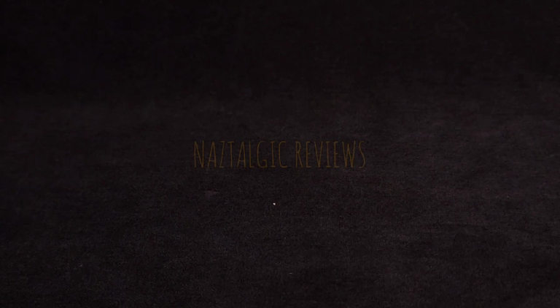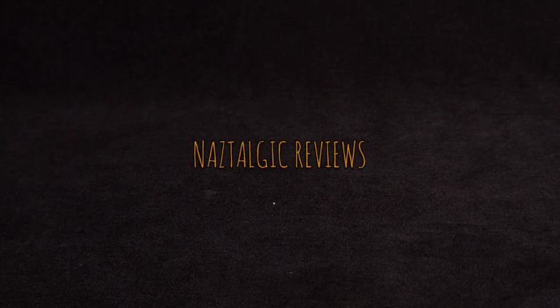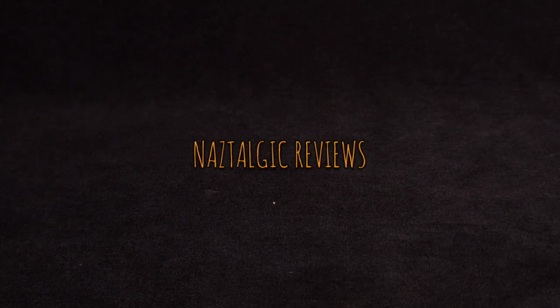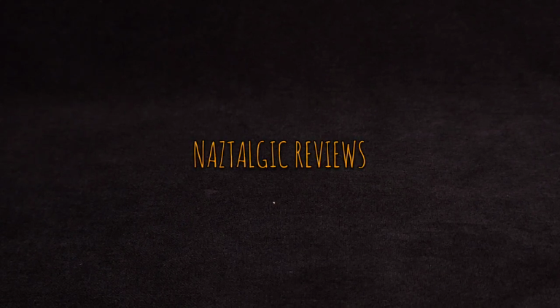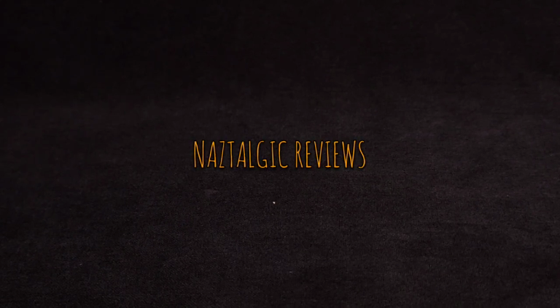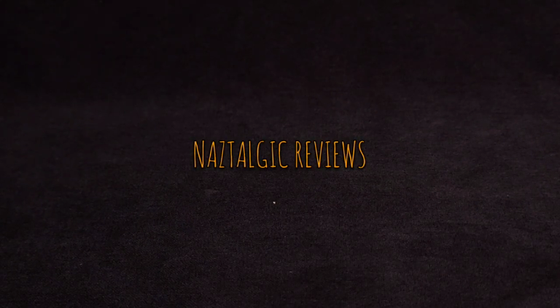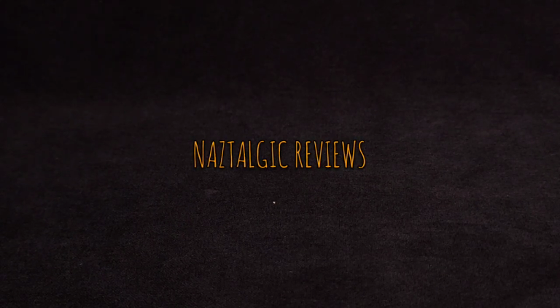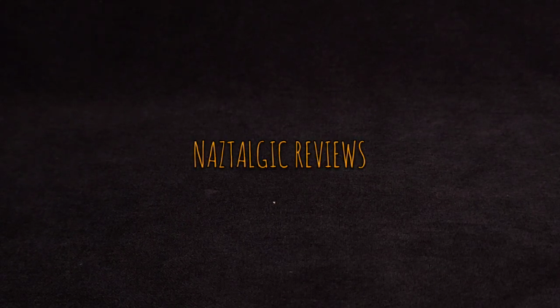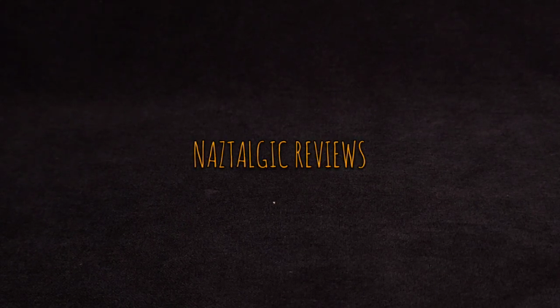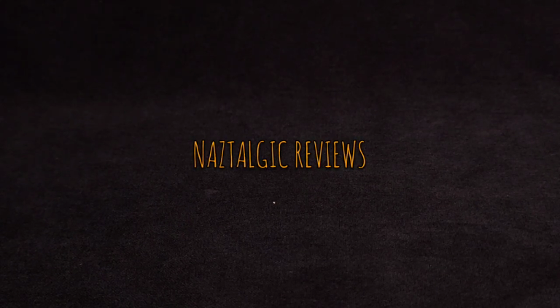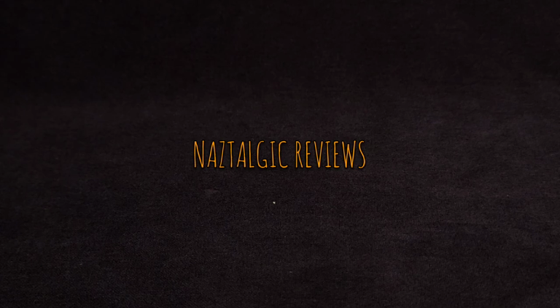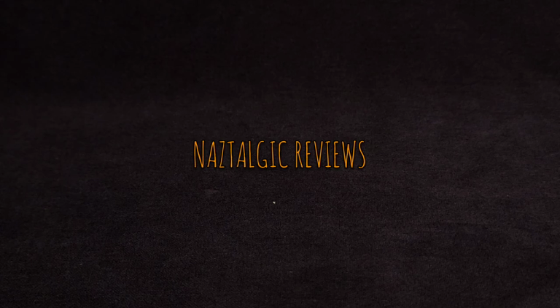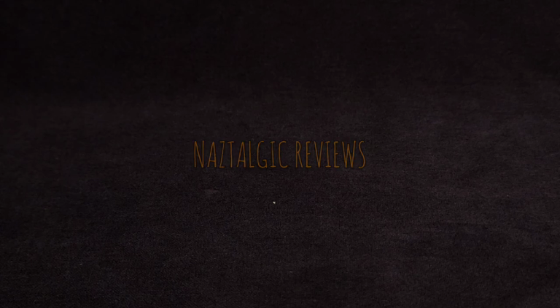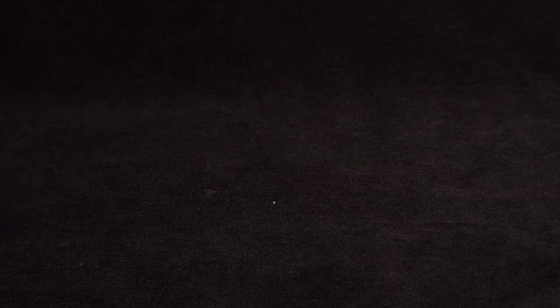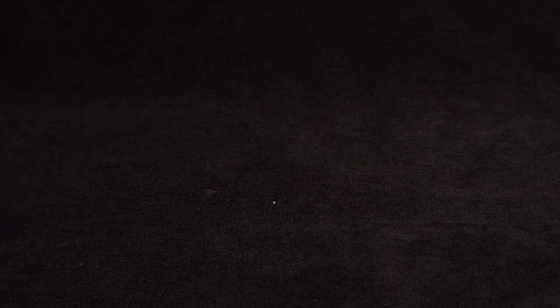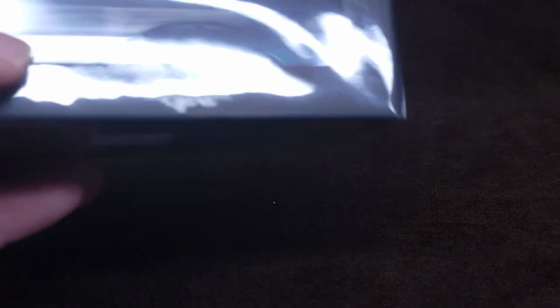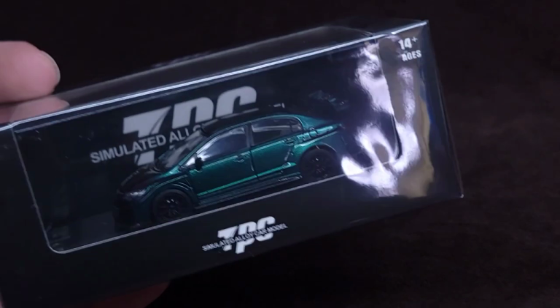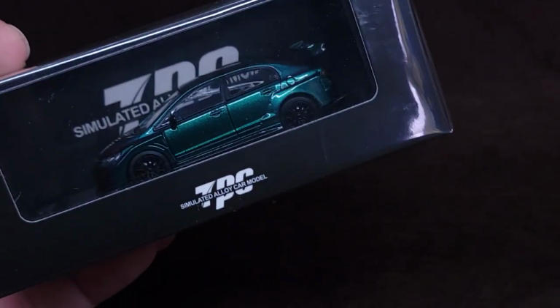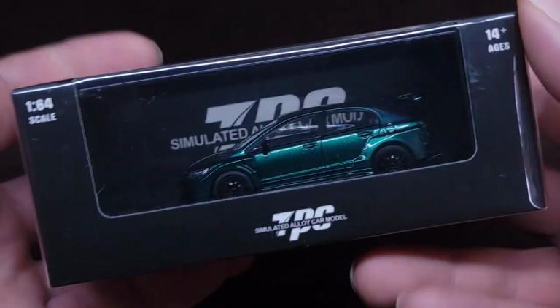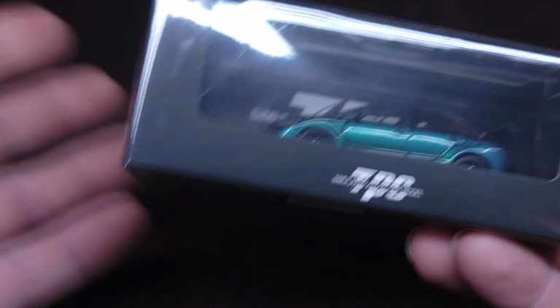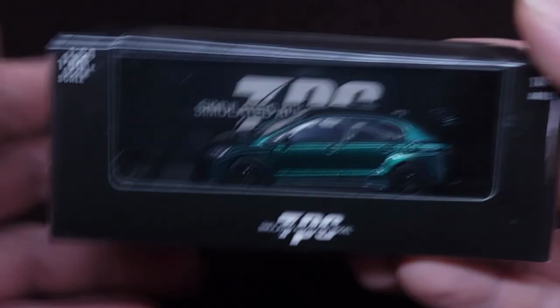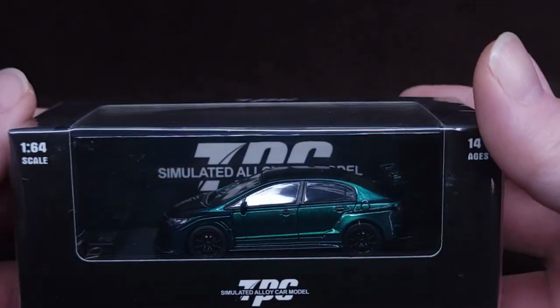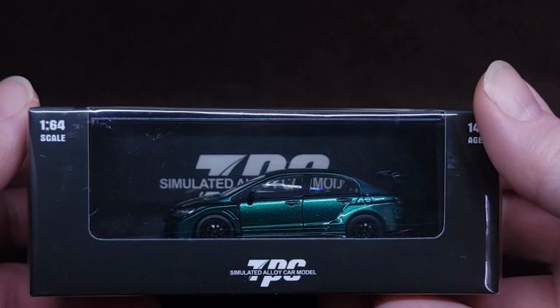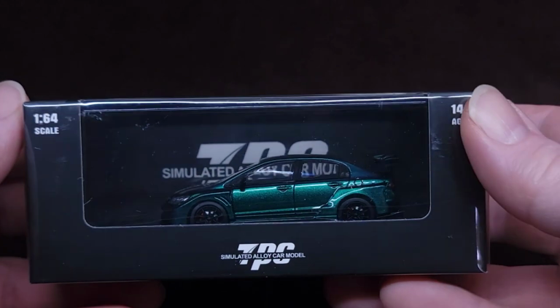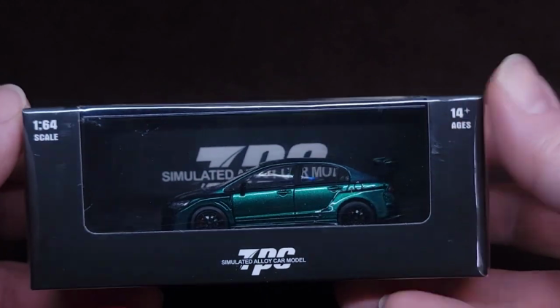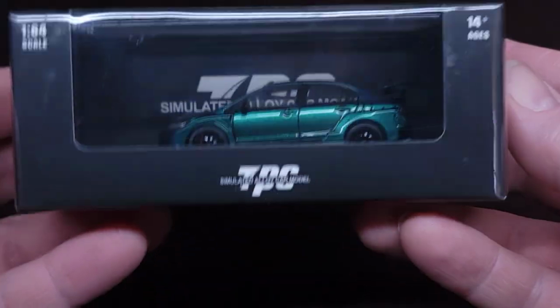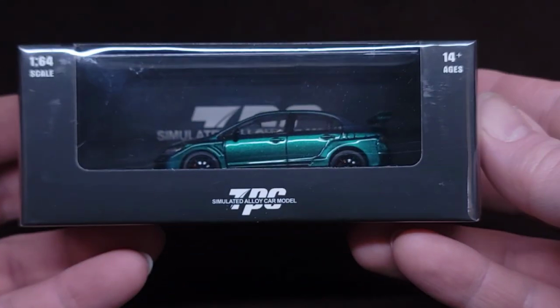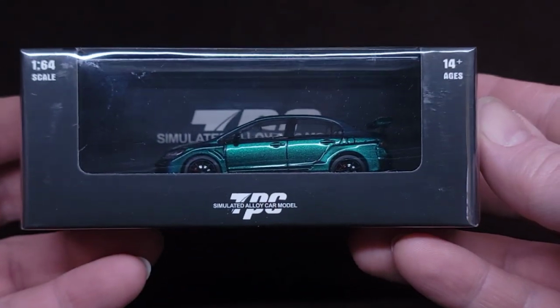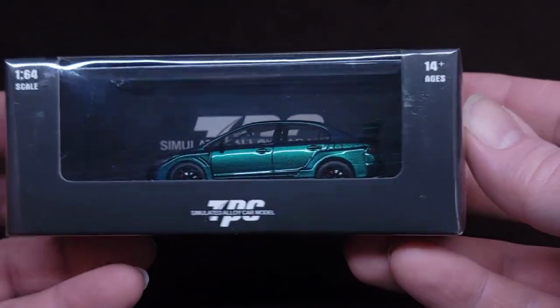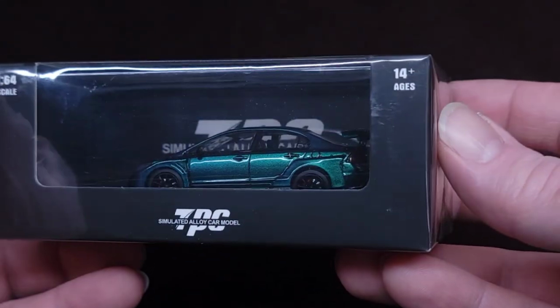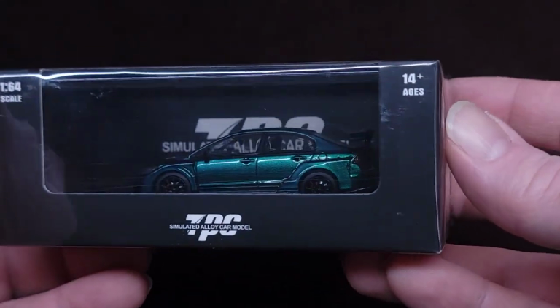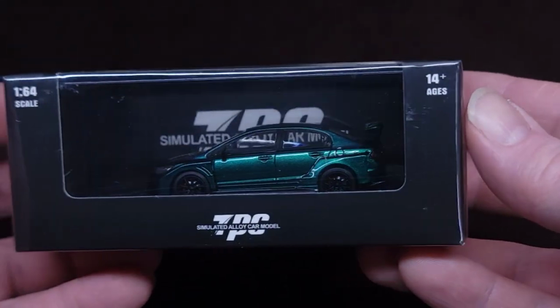Hey guys, how's it going? It's me, Nas — your boy, Nas! What's up? How's it going, everyone? You're watching Nostalgic Reviews, and on today's episode, we're checking out this Honda Civic.